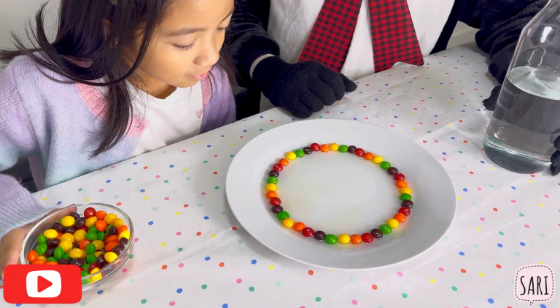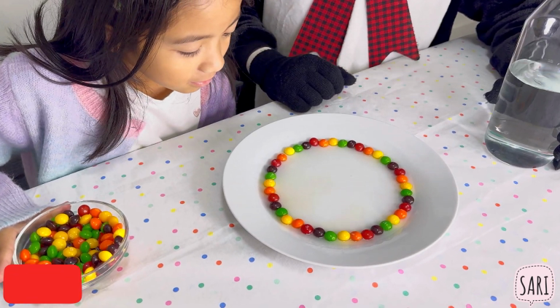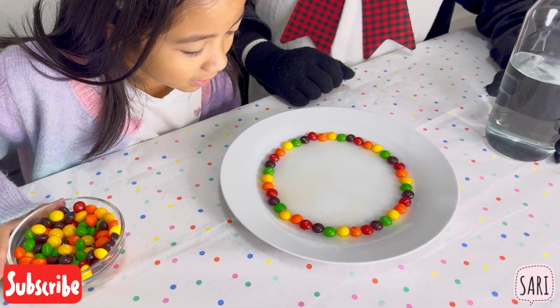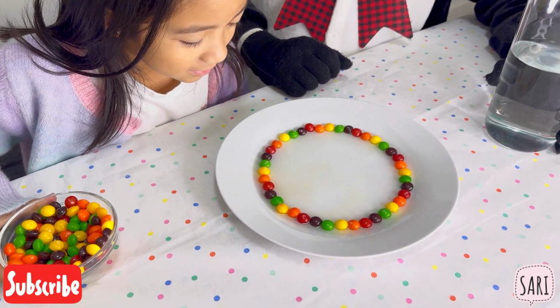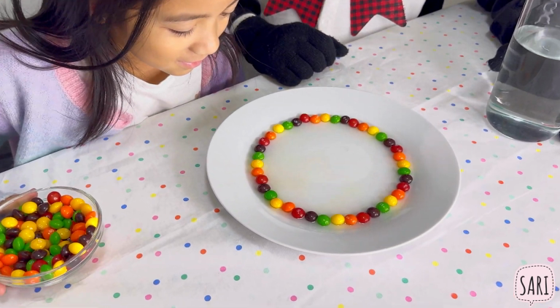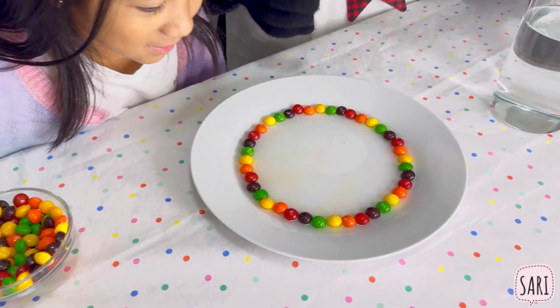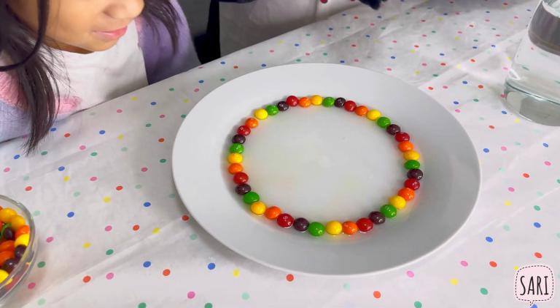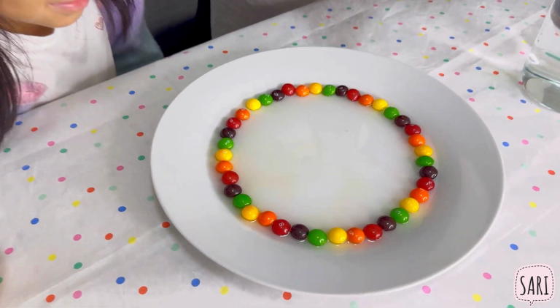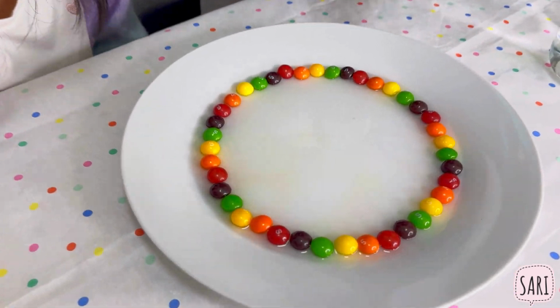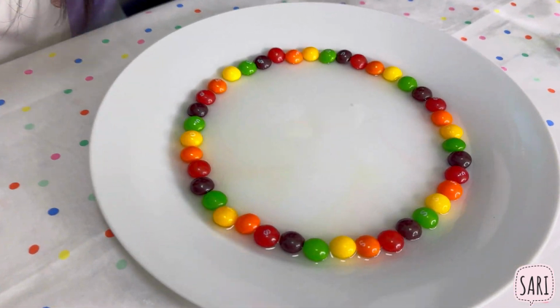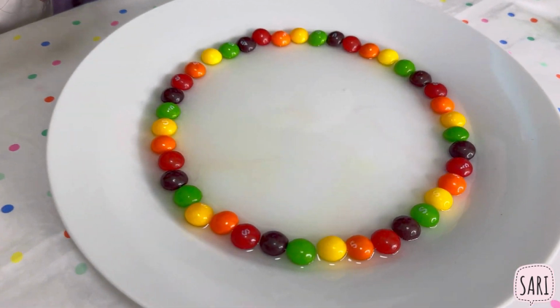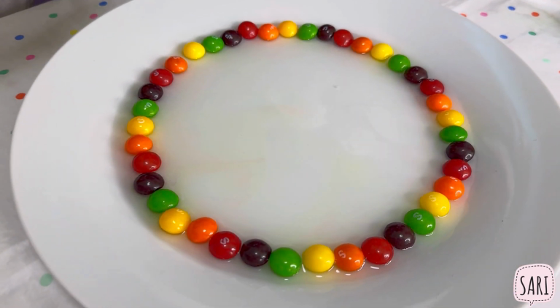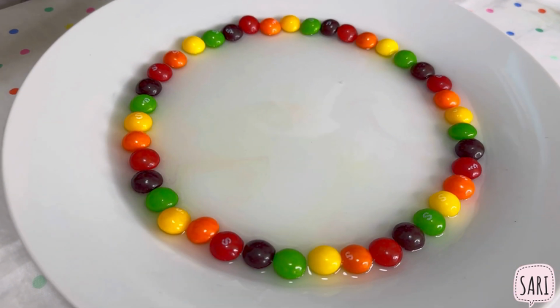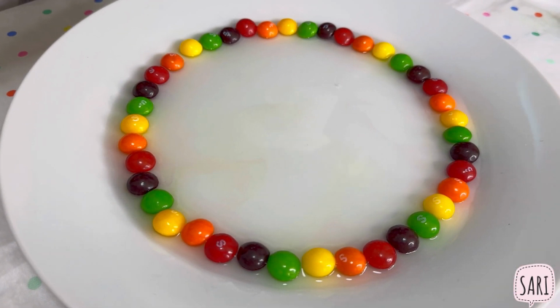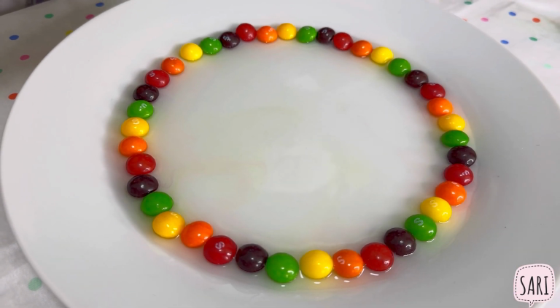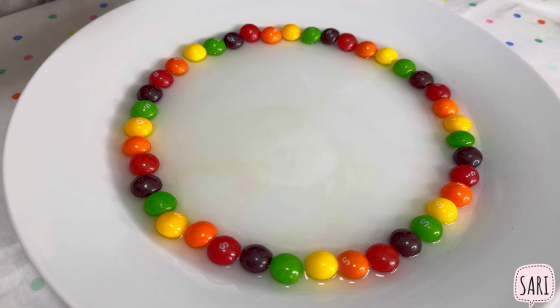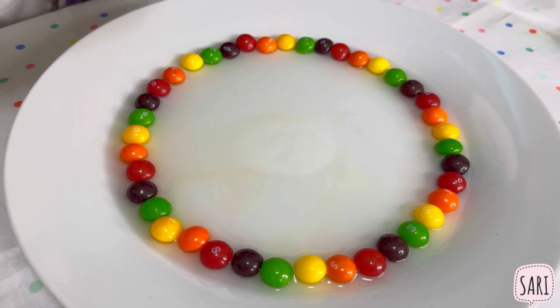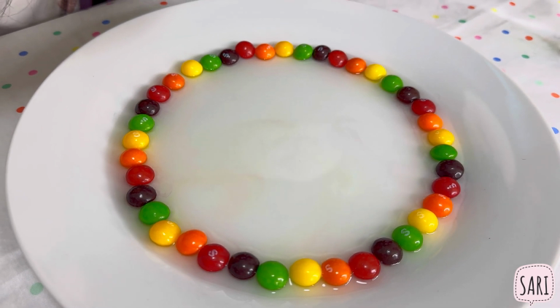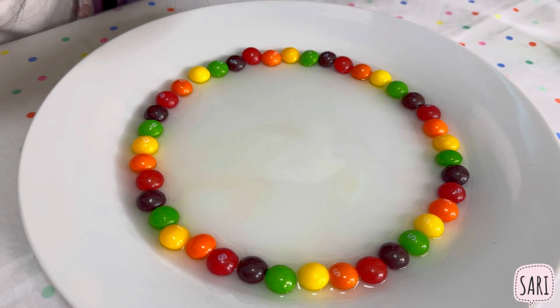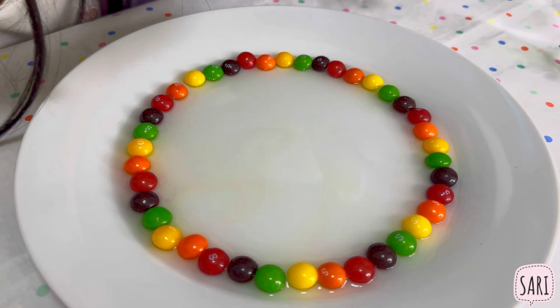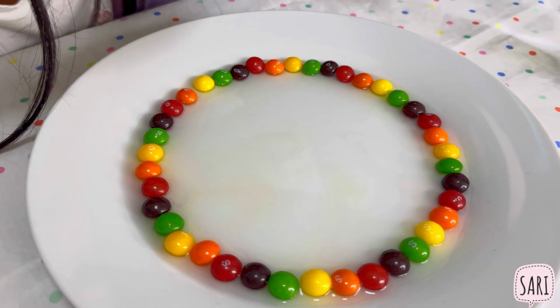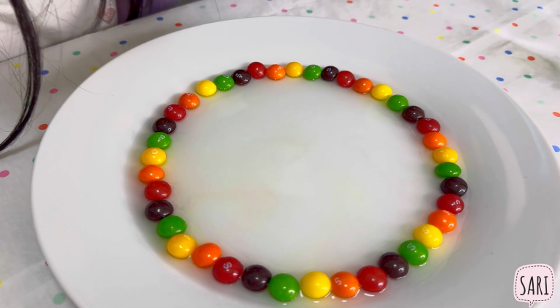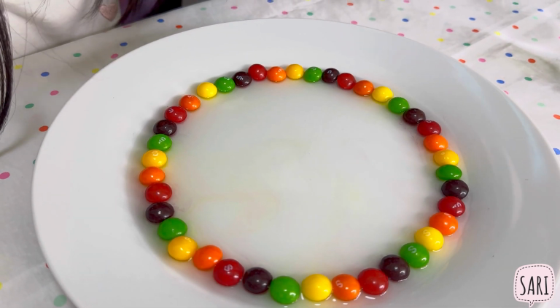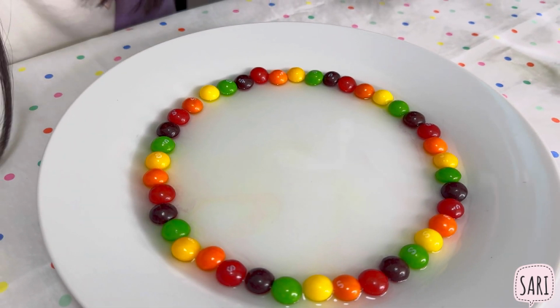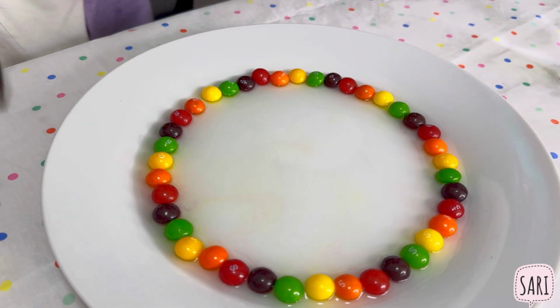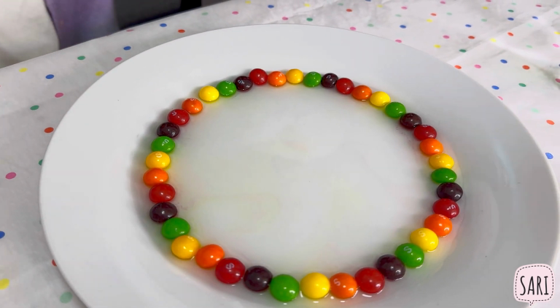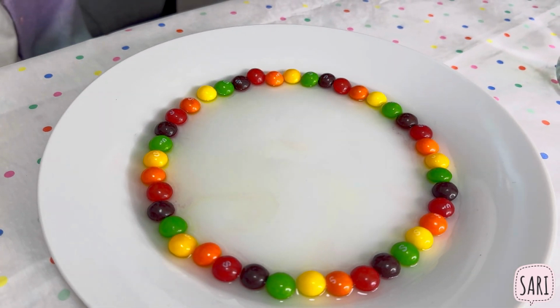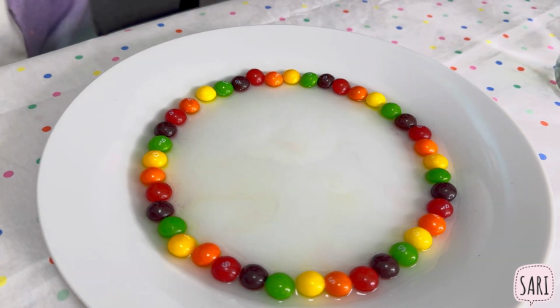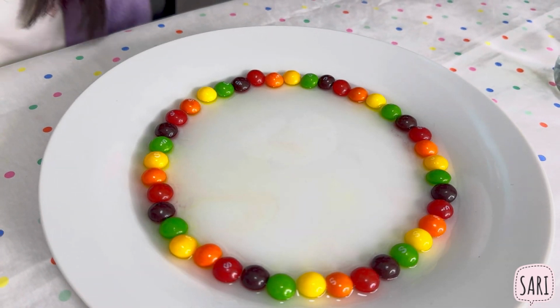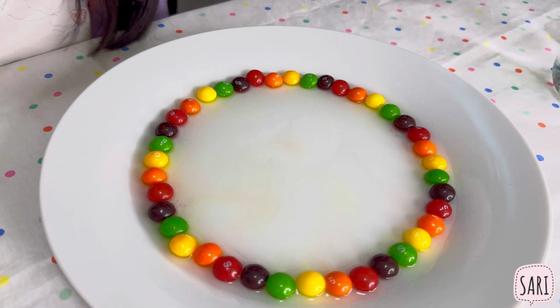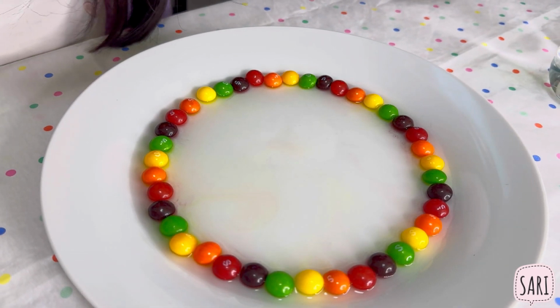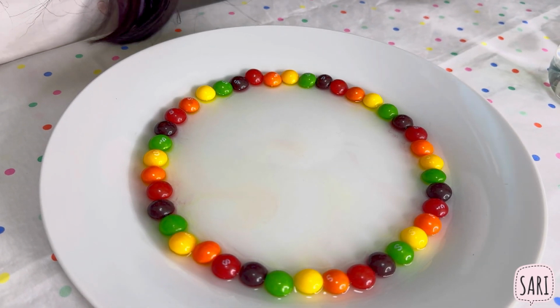I can see it! I can see the purple and green.